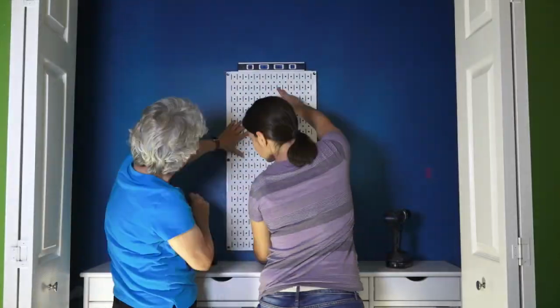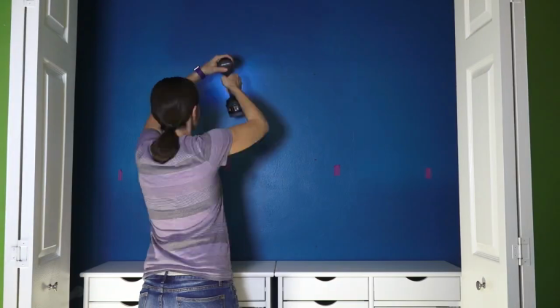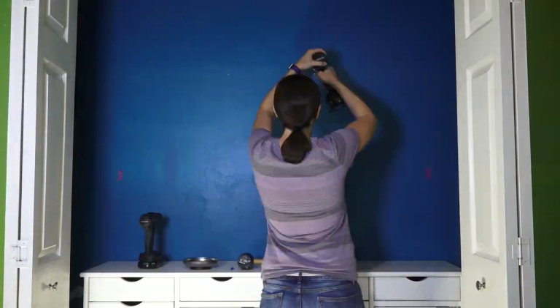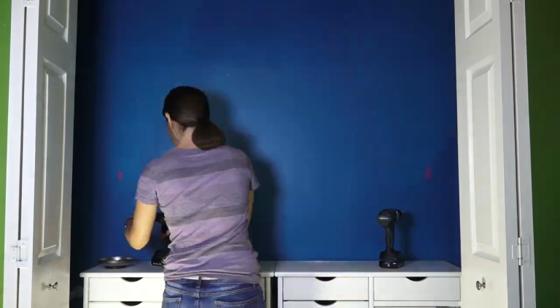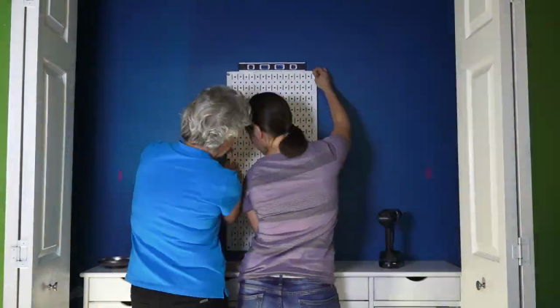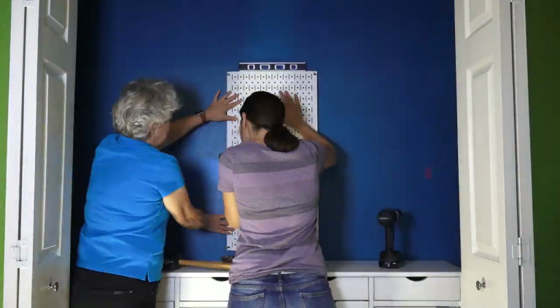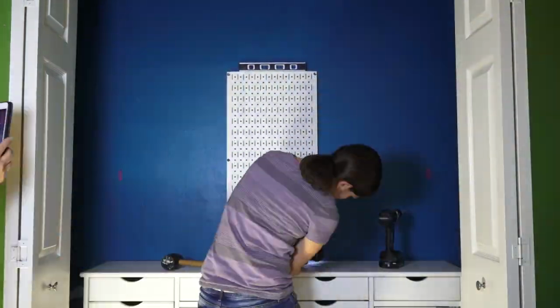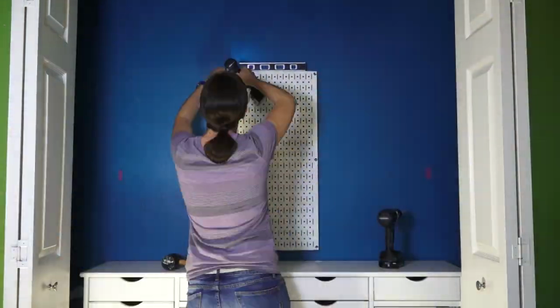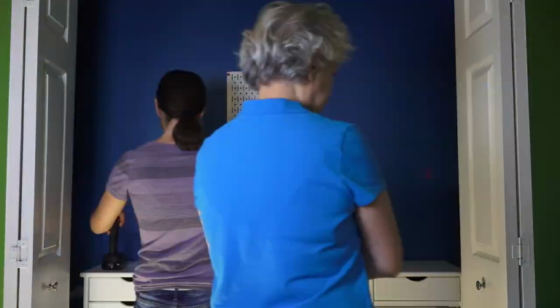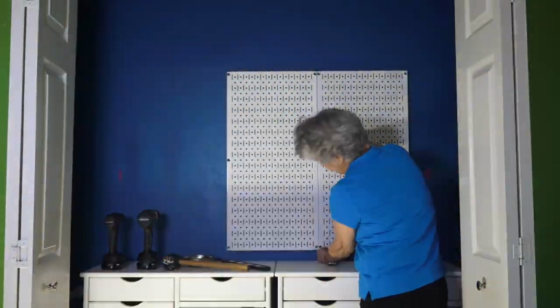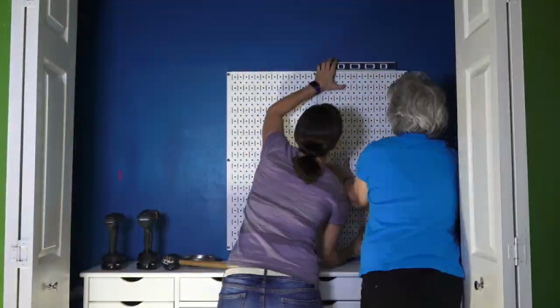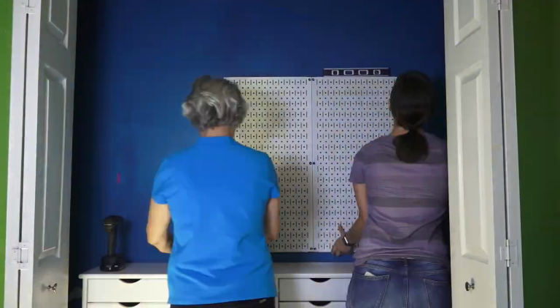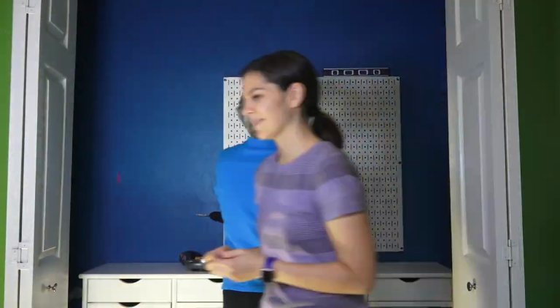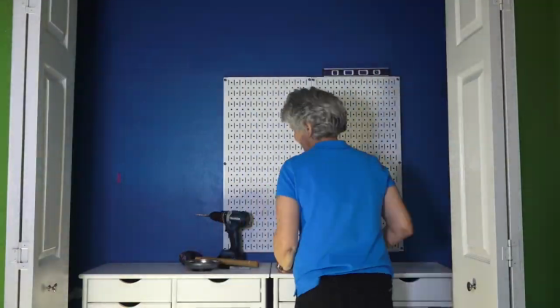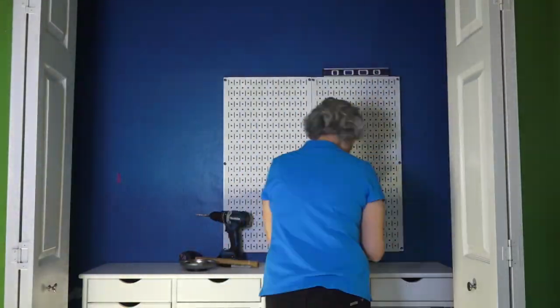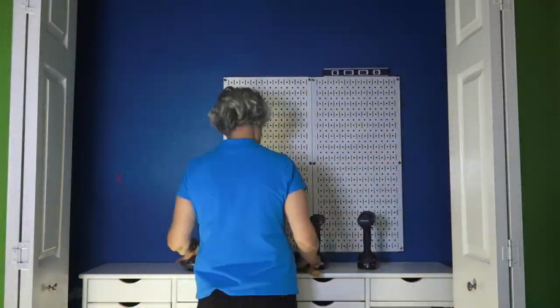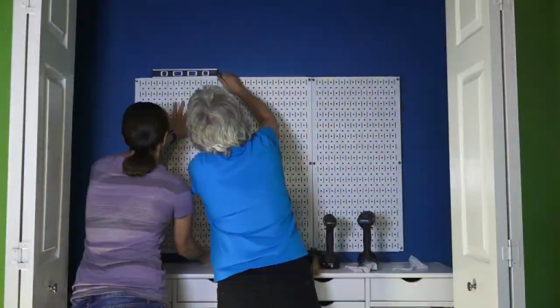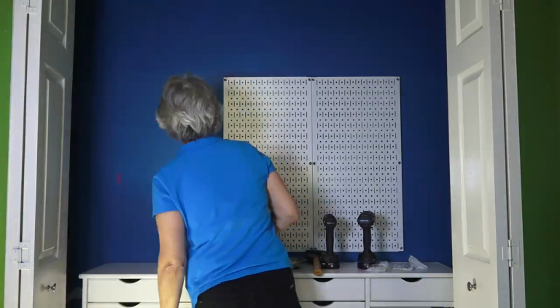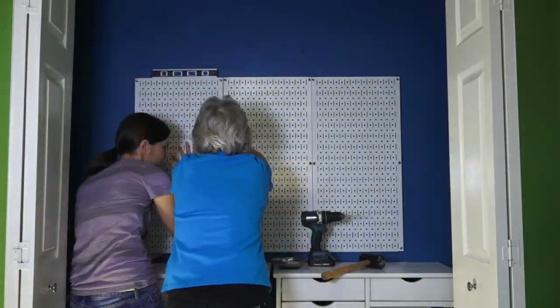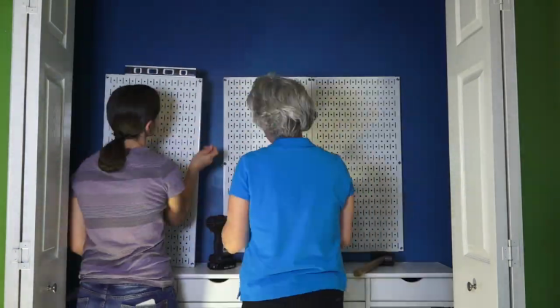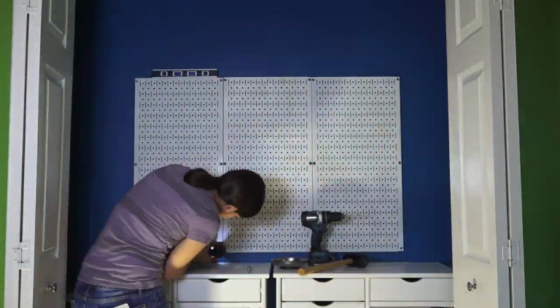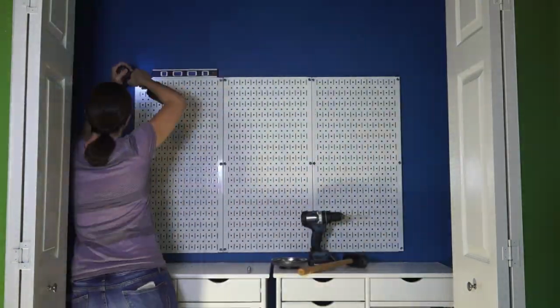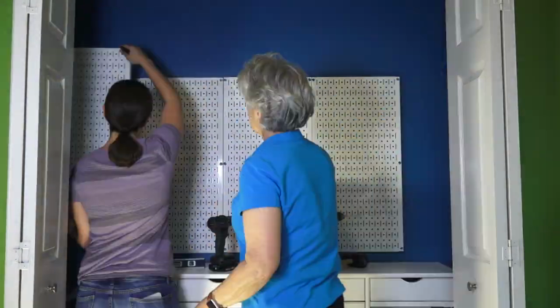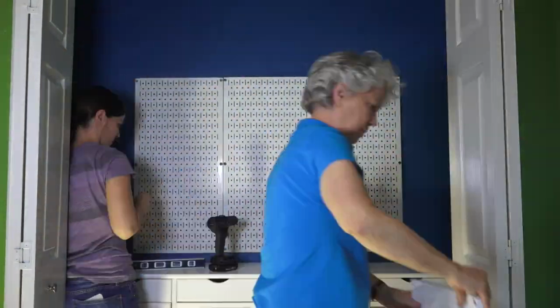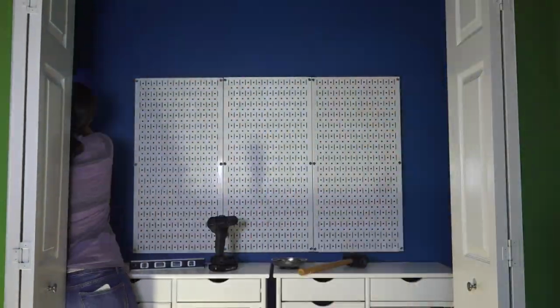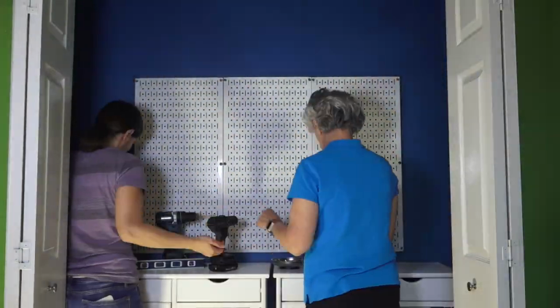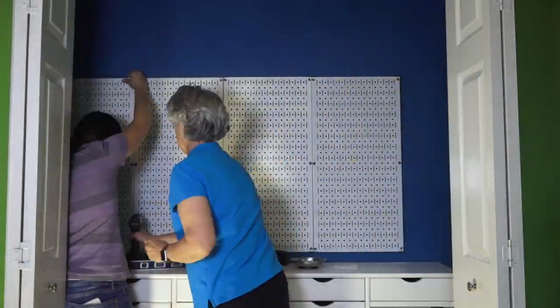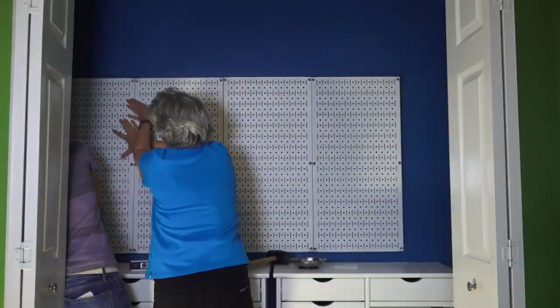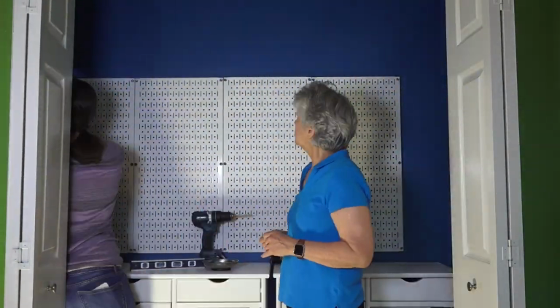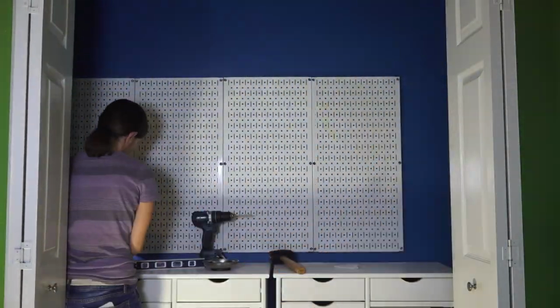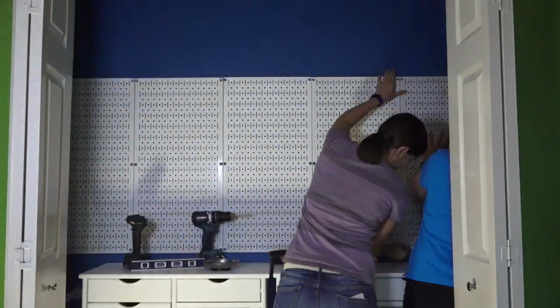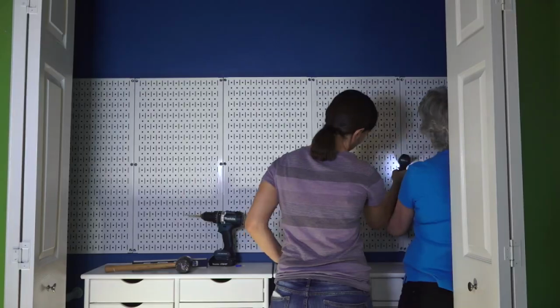Now on to hanging the pegboard. We went with metal pegboard because we like the clean look, strong peg system, and easy install. For each panel, we marked and drilled six holes, added the included anchors, and screwed them into place.